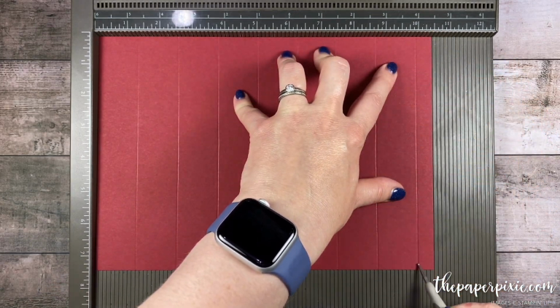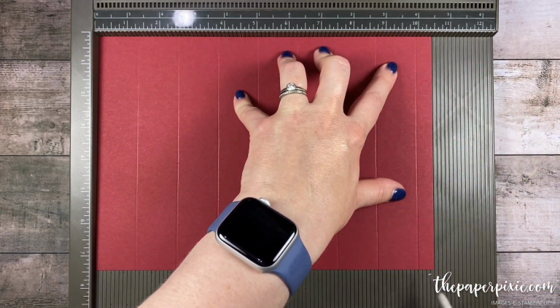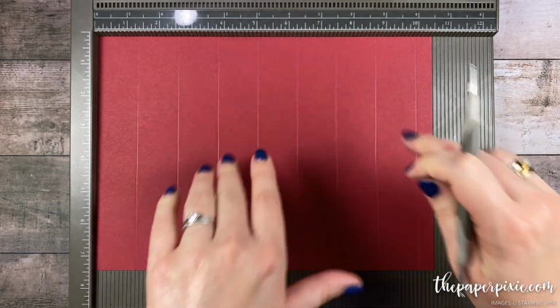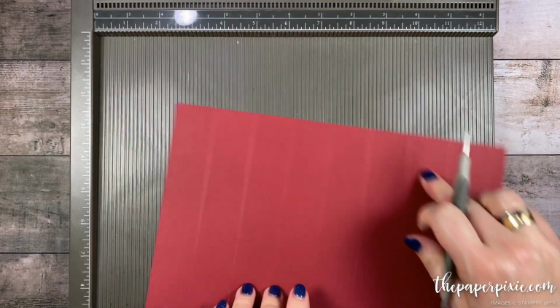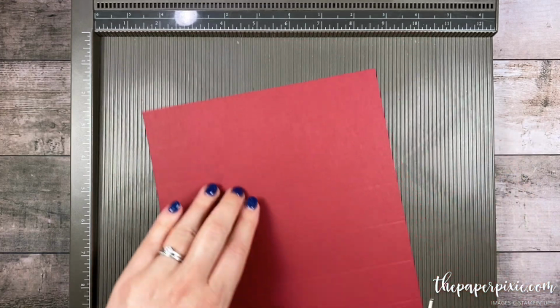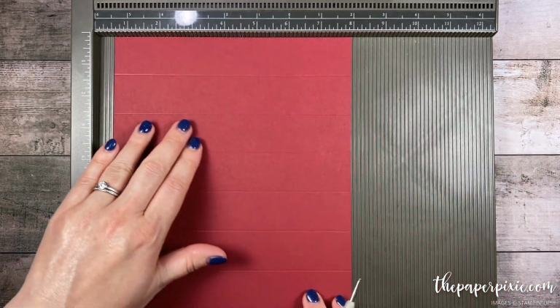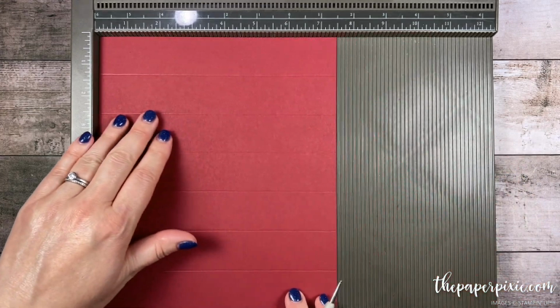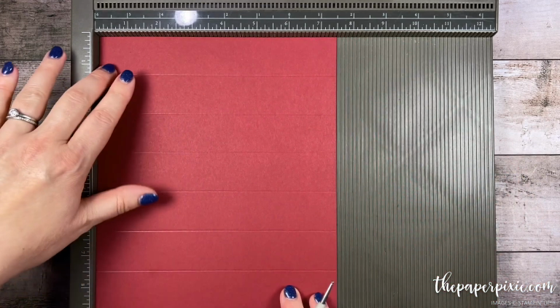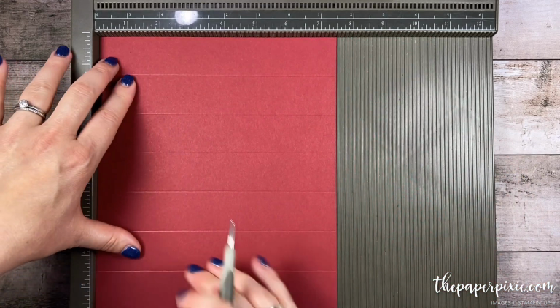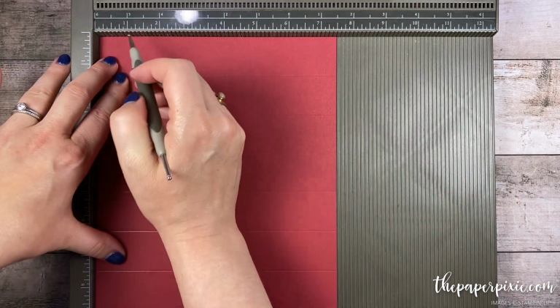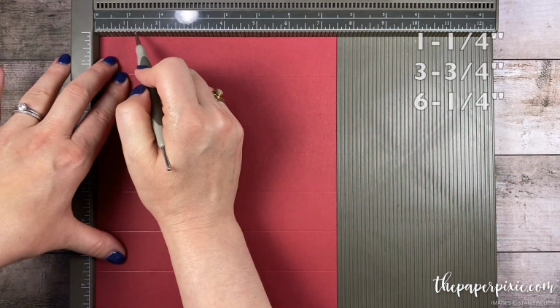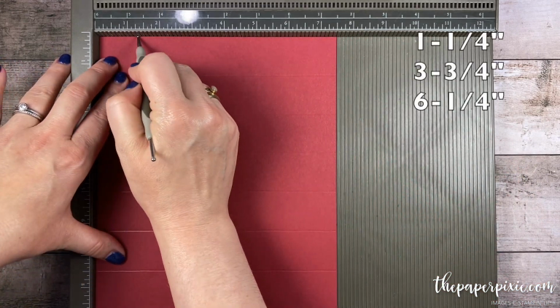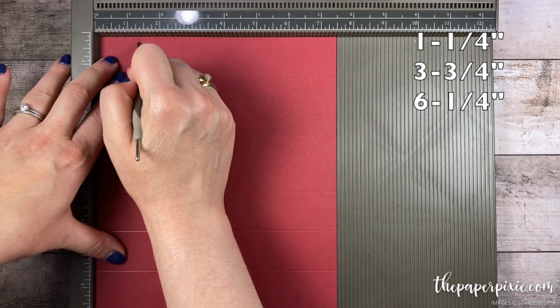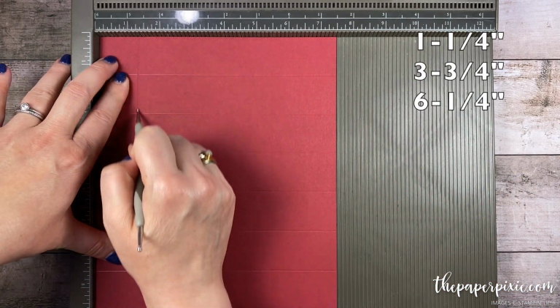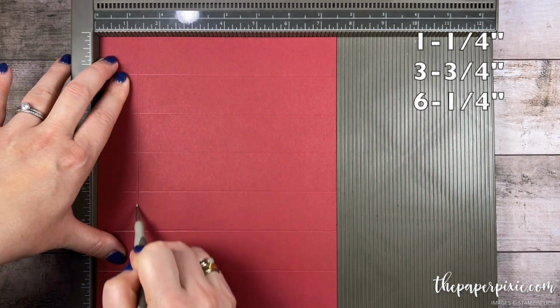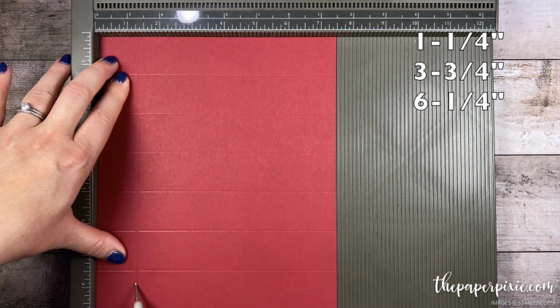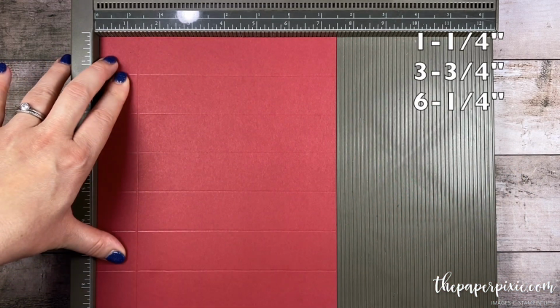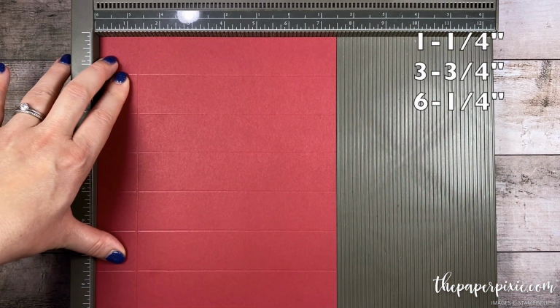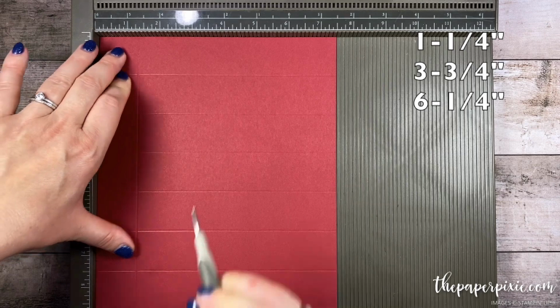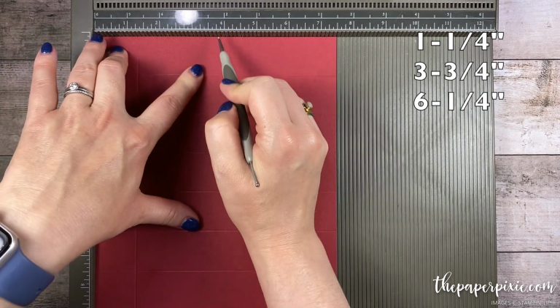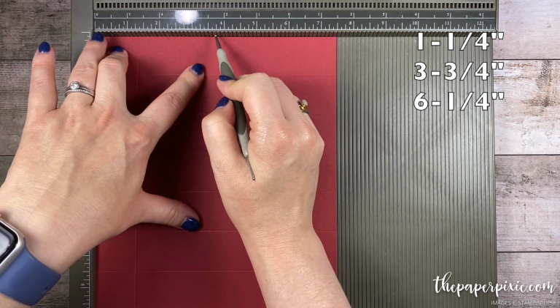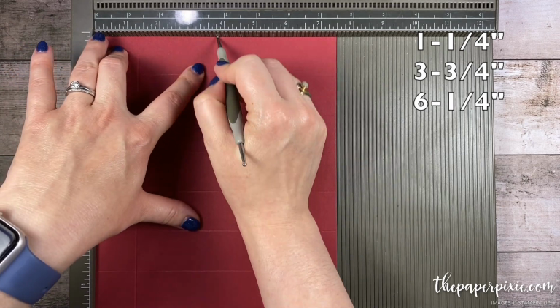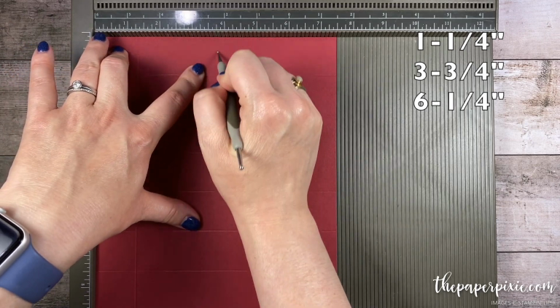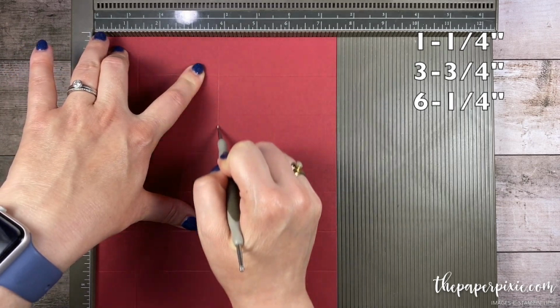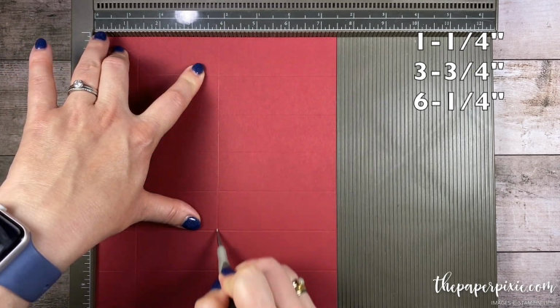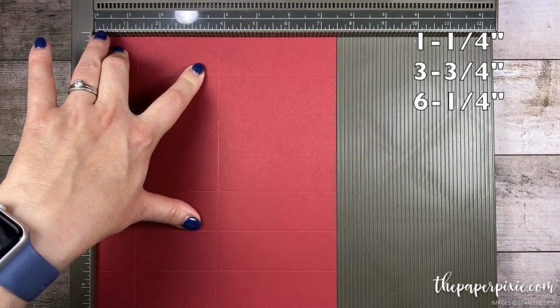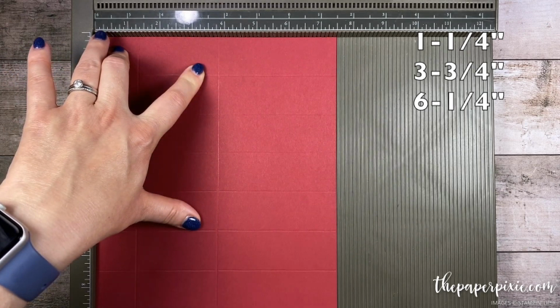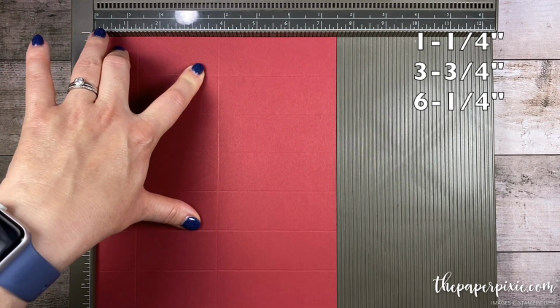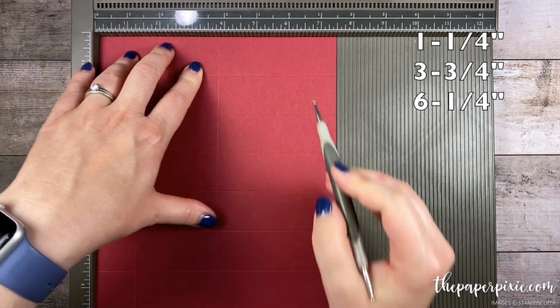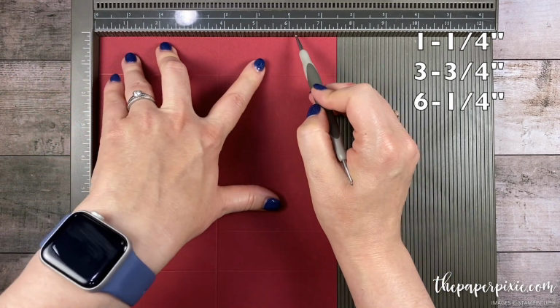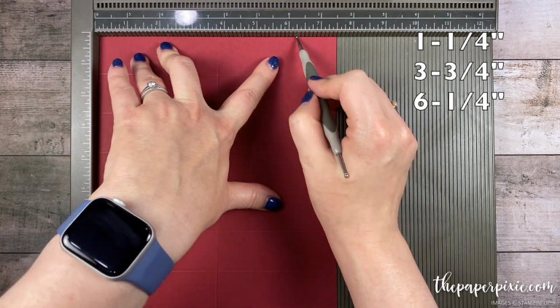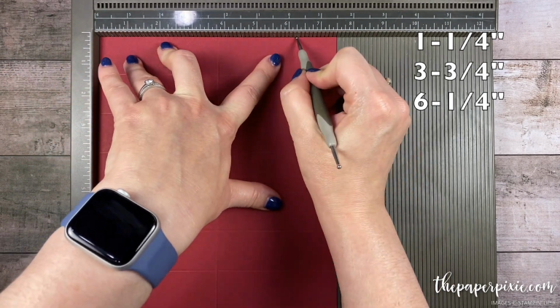I'm going to rotate it clockwise, and we're going to score this at 1.25, 3.75, and 6.75.